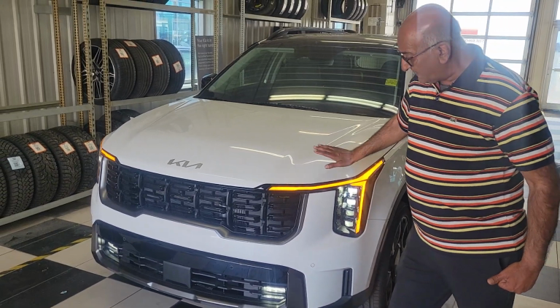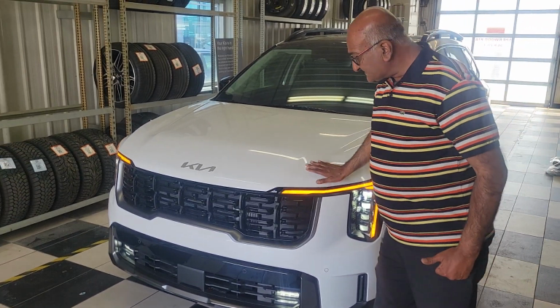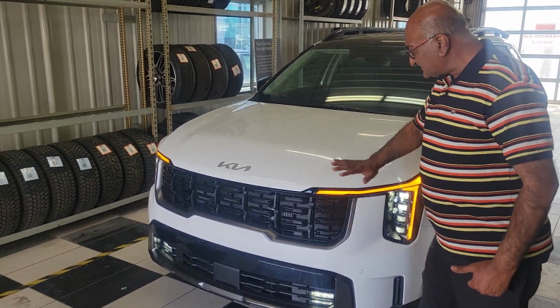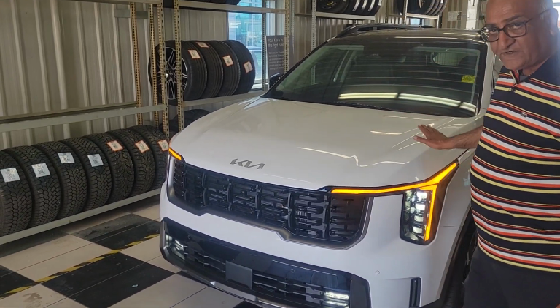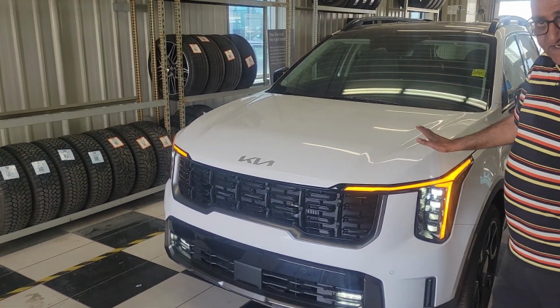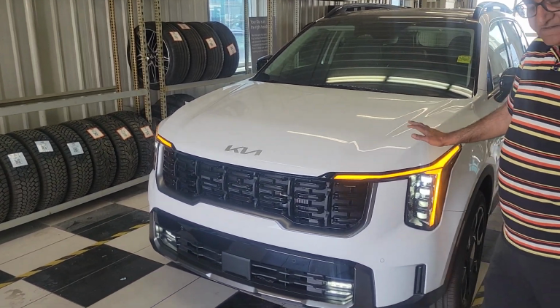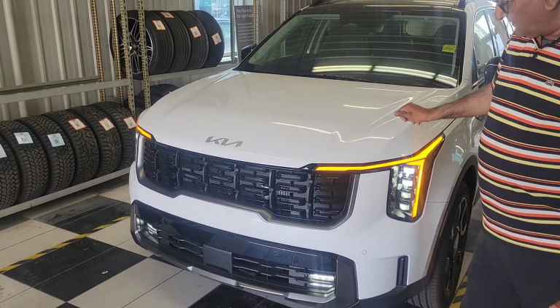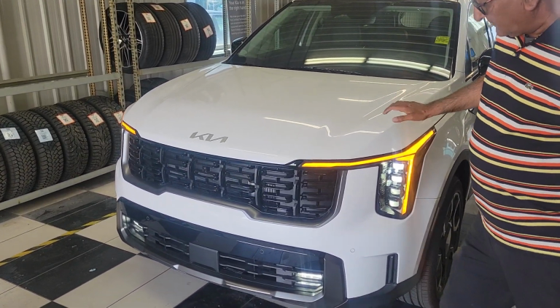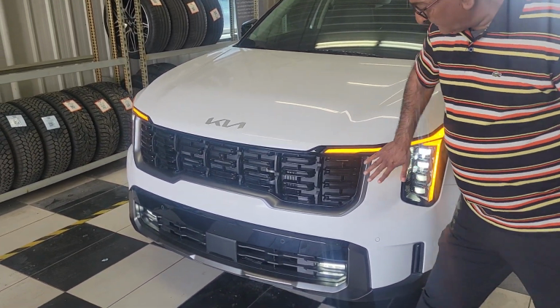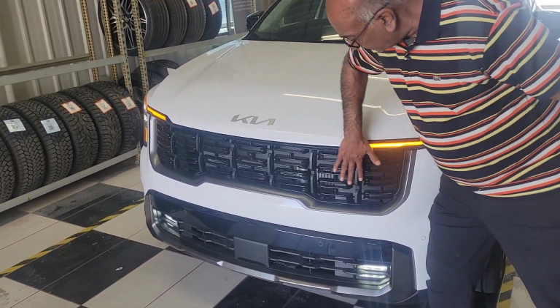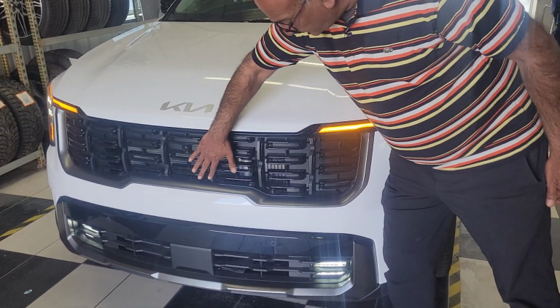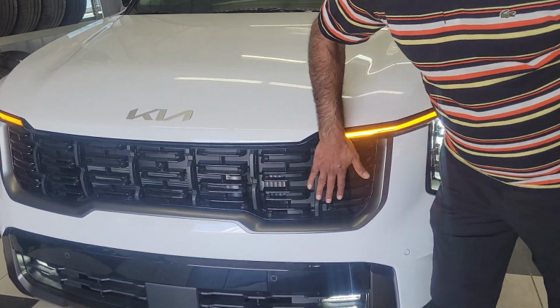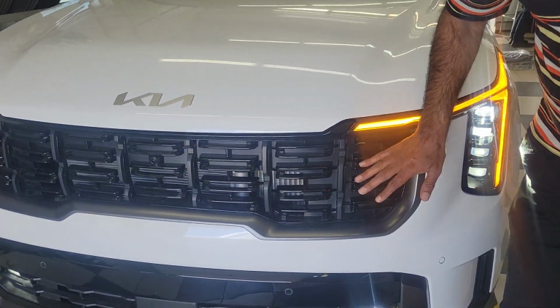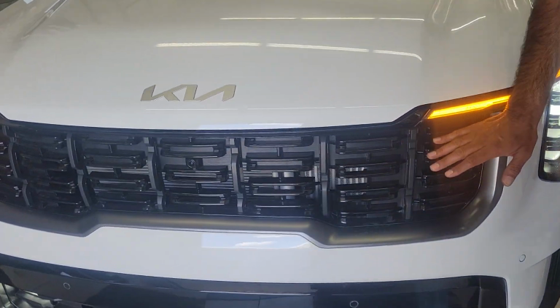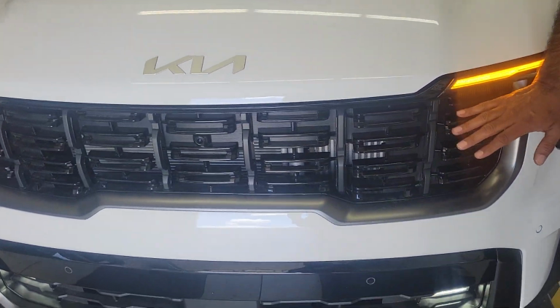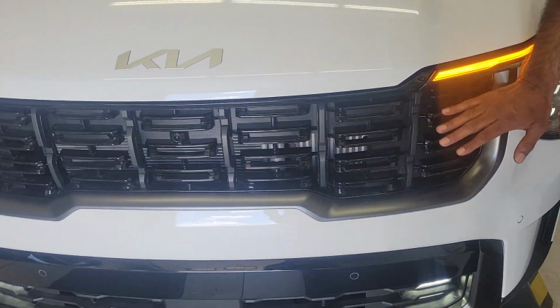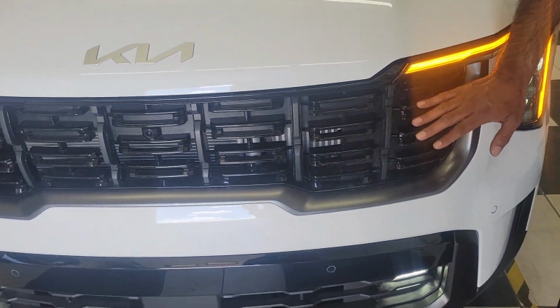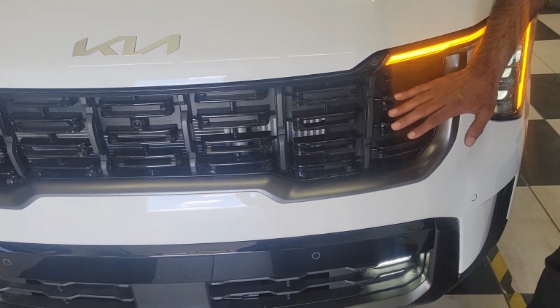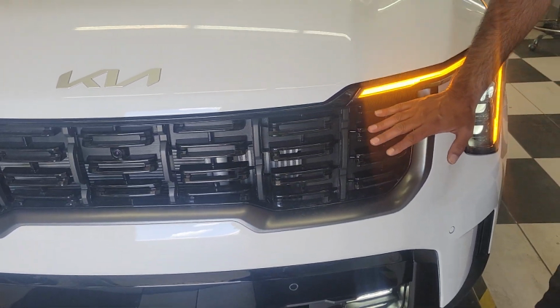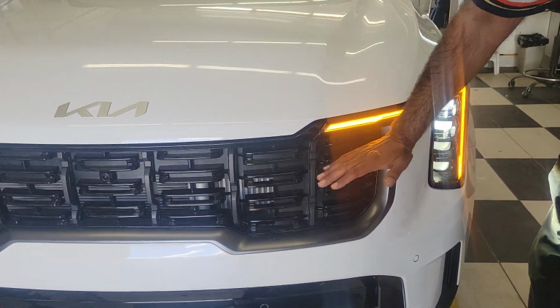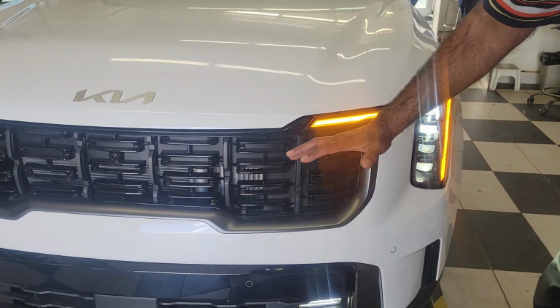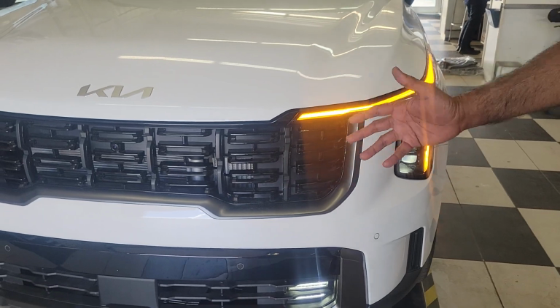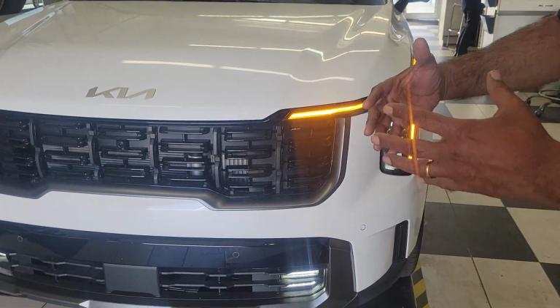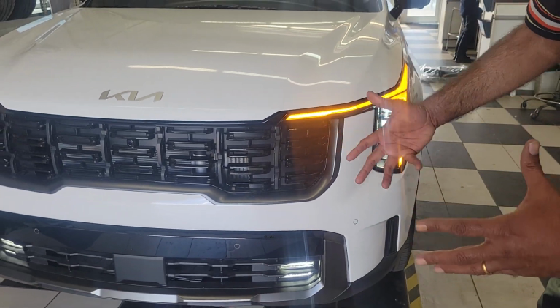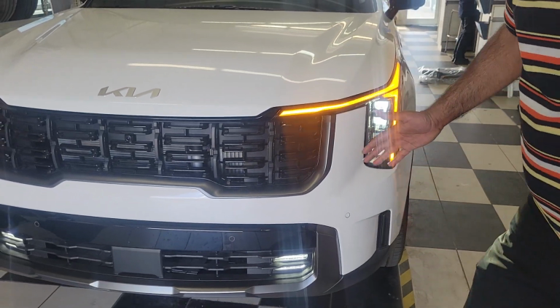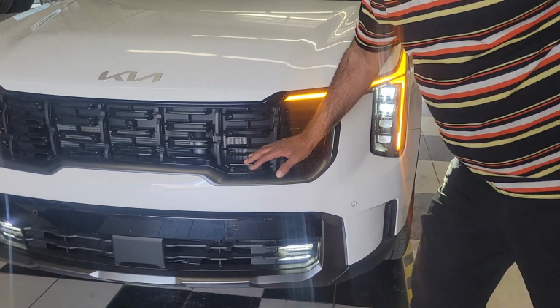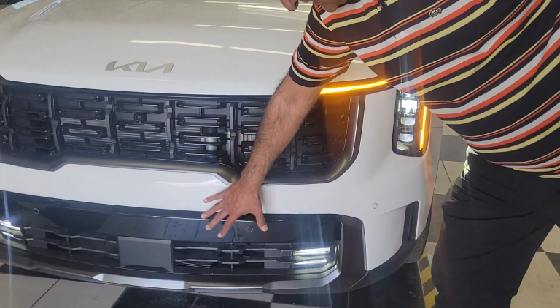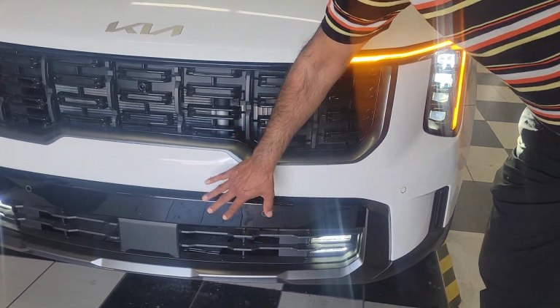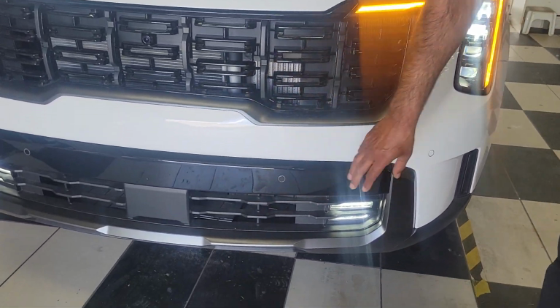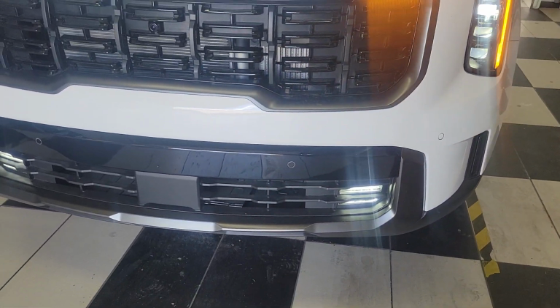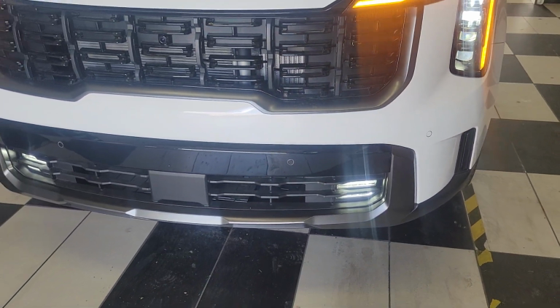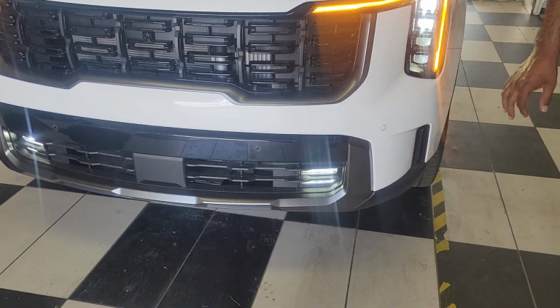As you can see, it's a brand new design. The front grille is now a combination of glossy as well as satin finishes, so it gives you a really good angular look. Skid plates at the bottom, all darkened out.